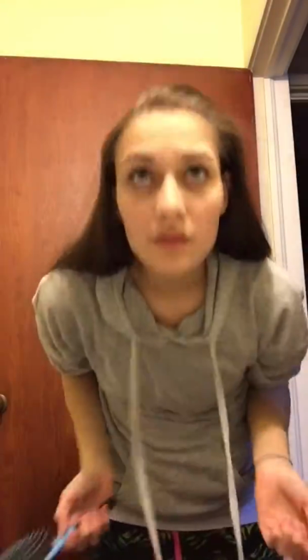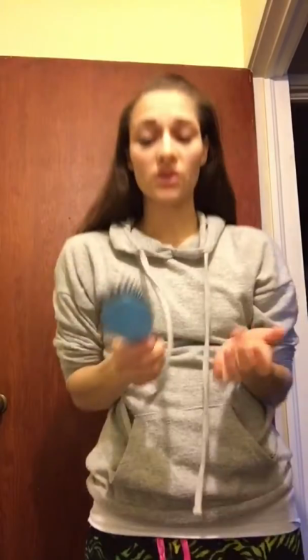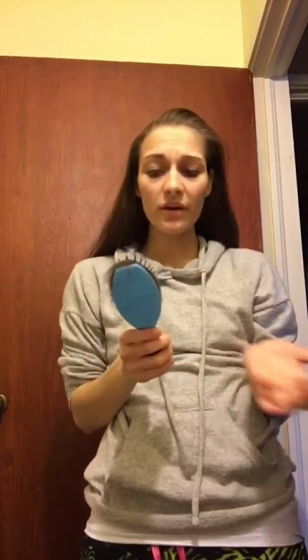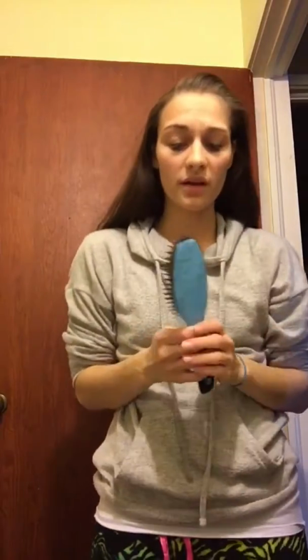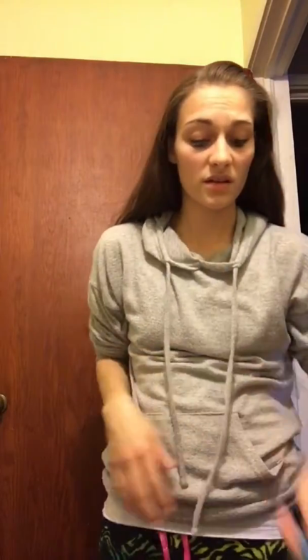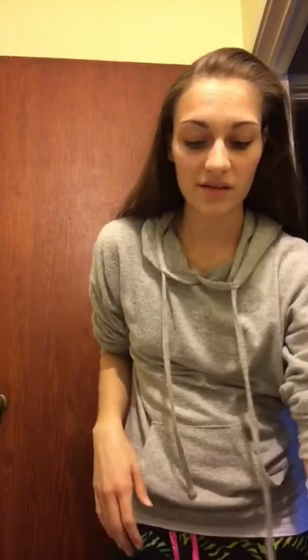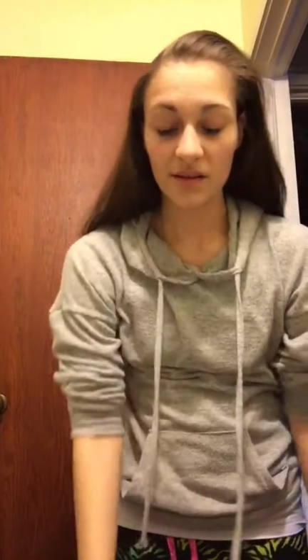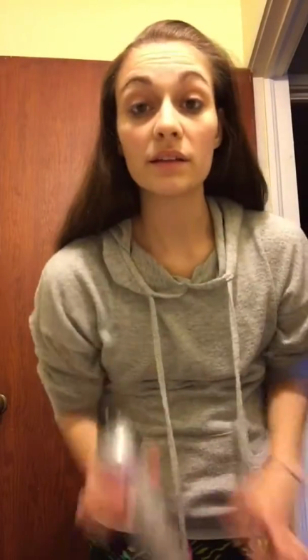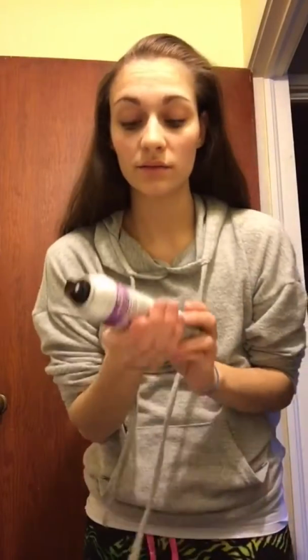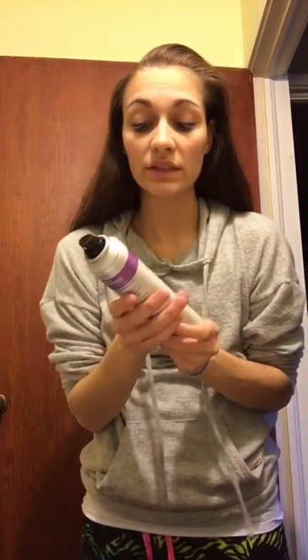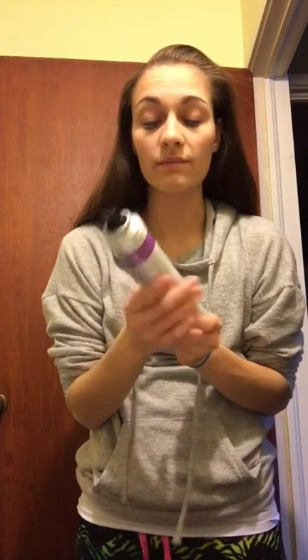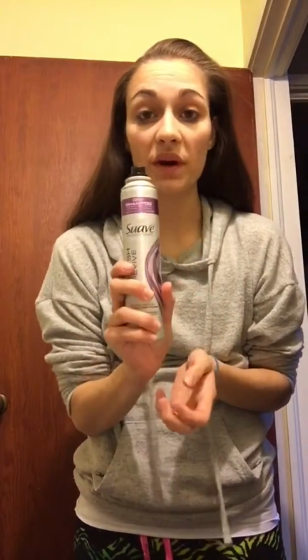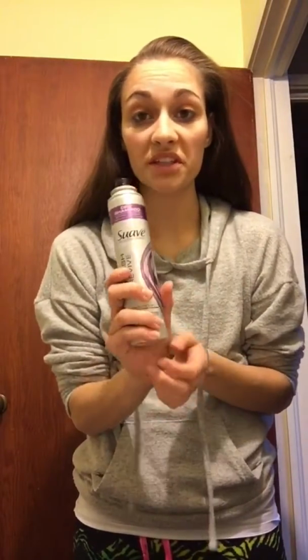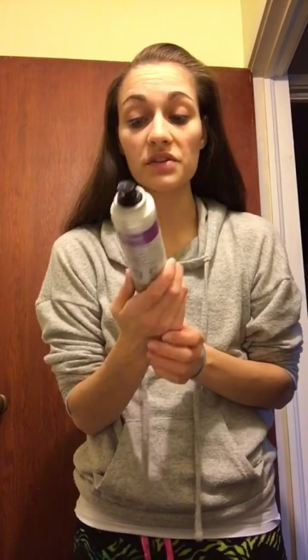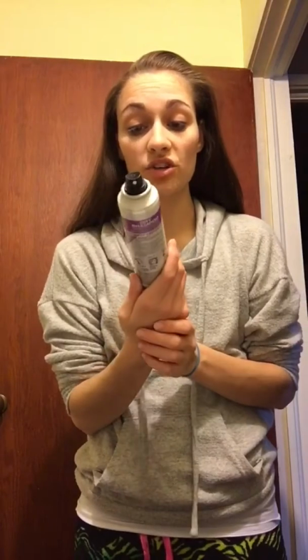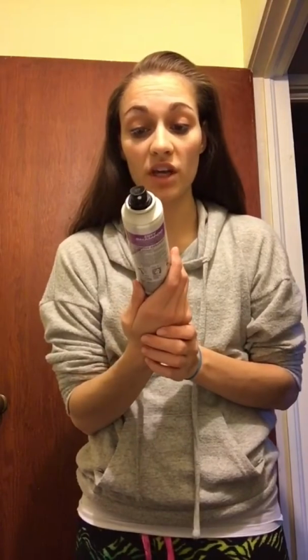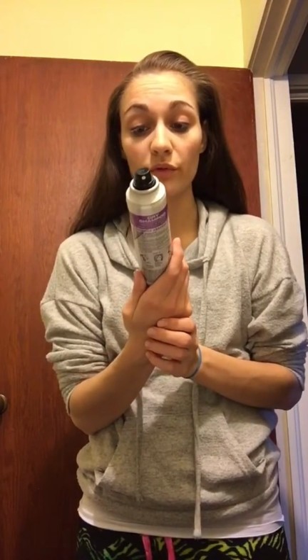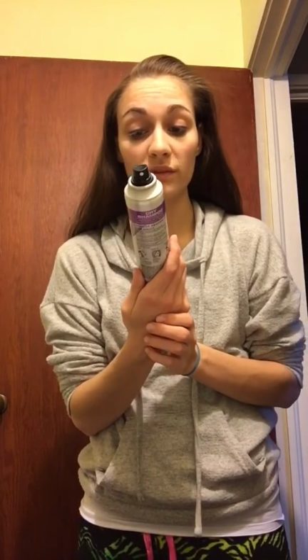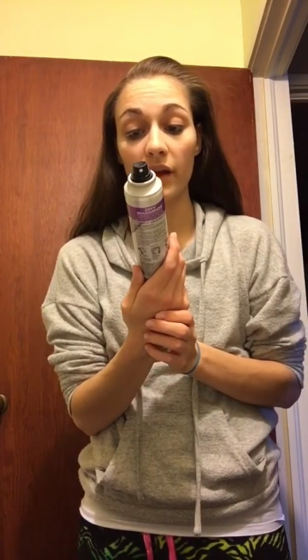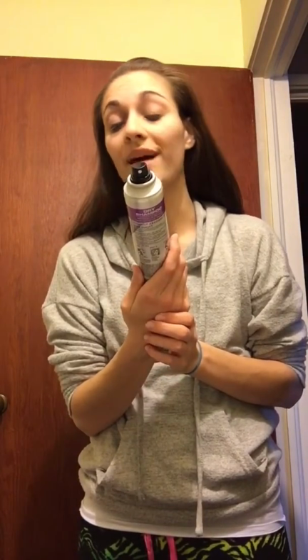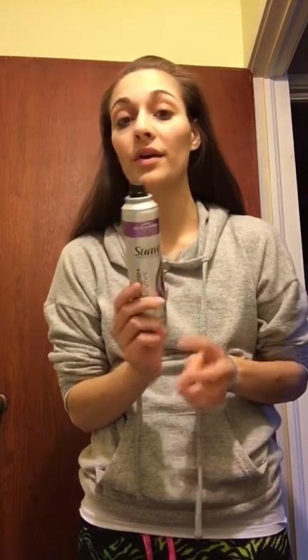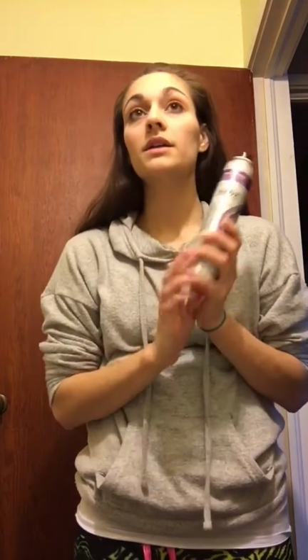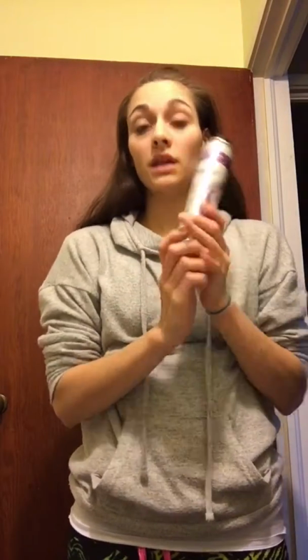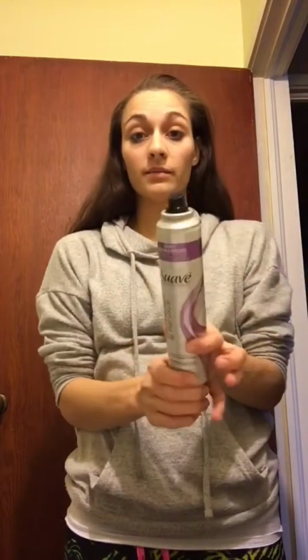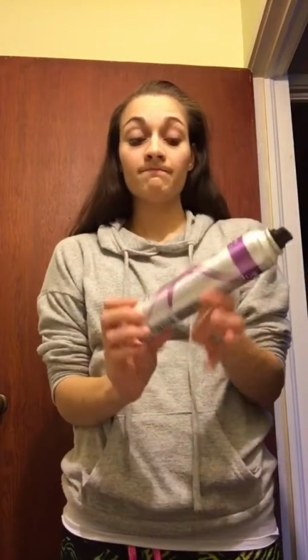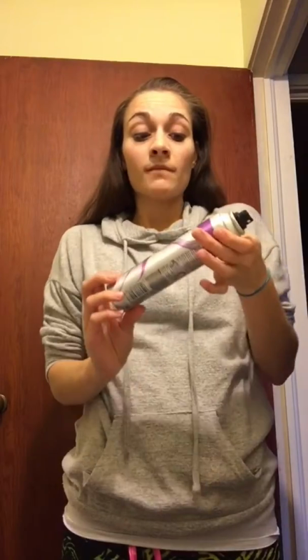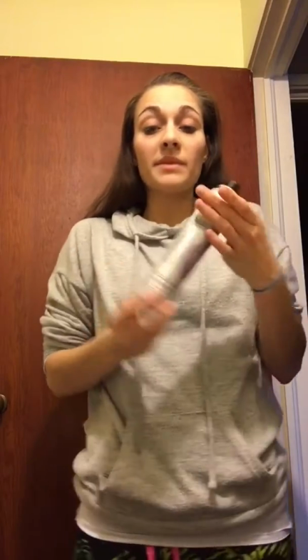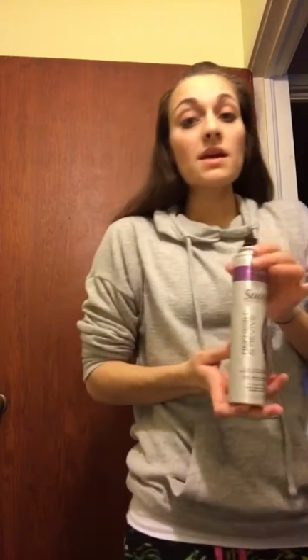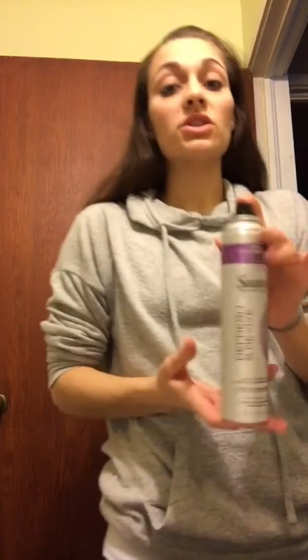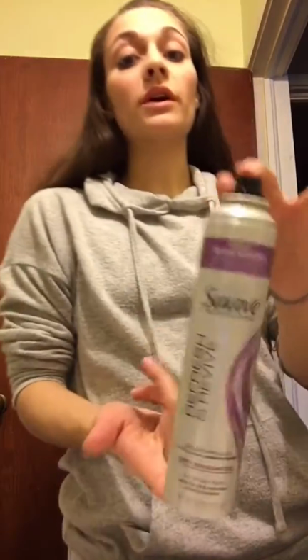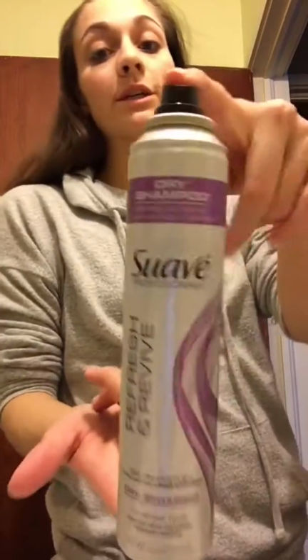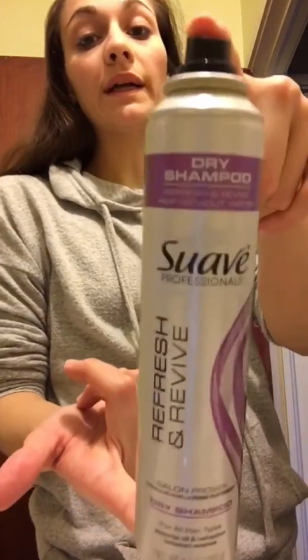So weird. Okay, SWAB Professionals dry shampoo, refresh and revive hair without water. Yeah. Honestly, this shit works pretty well.